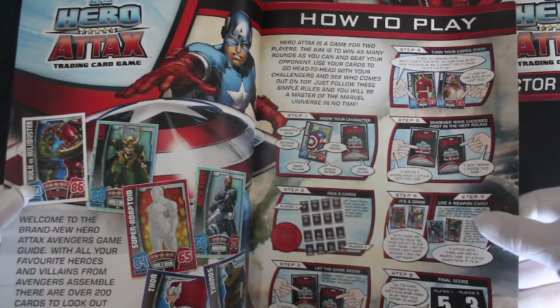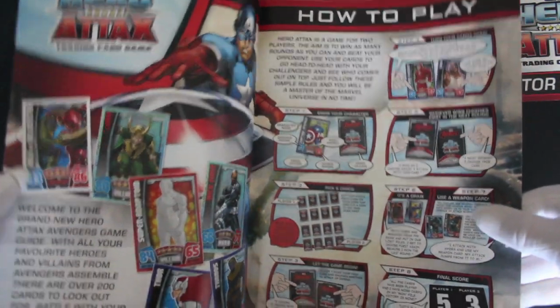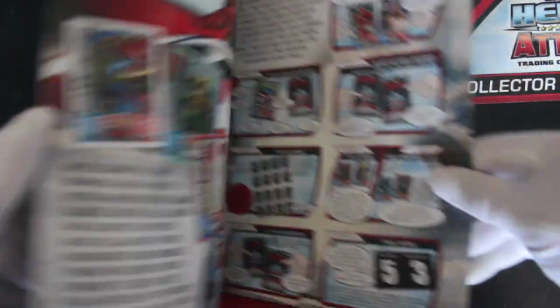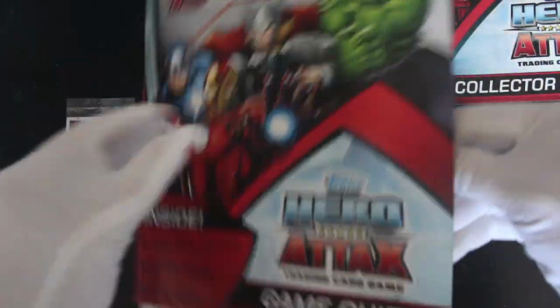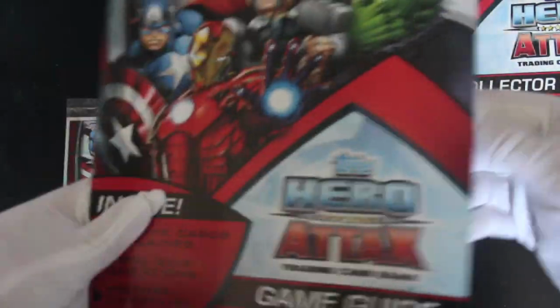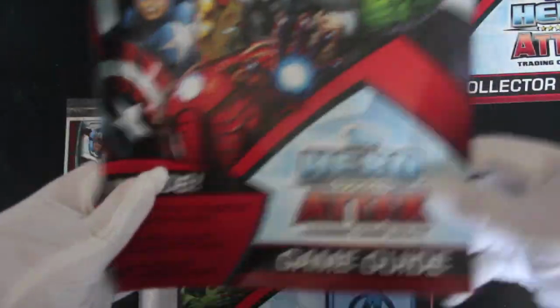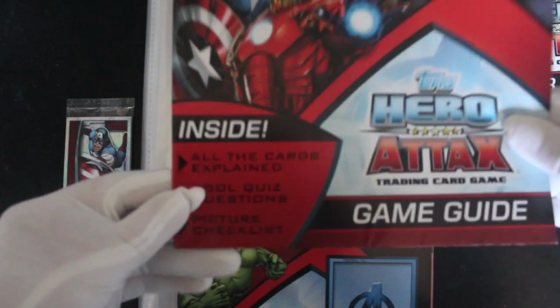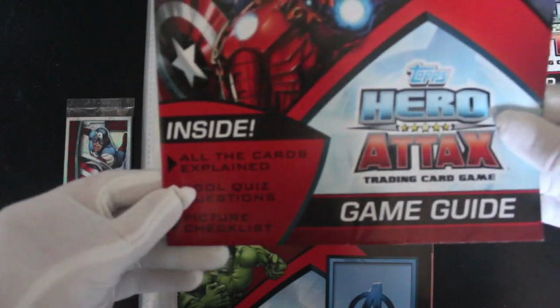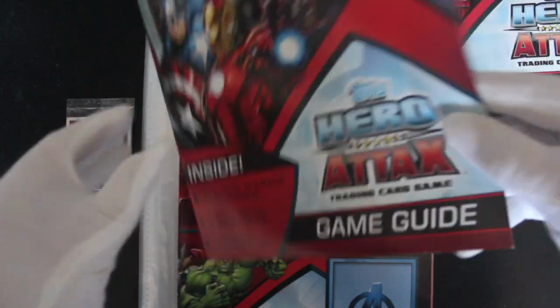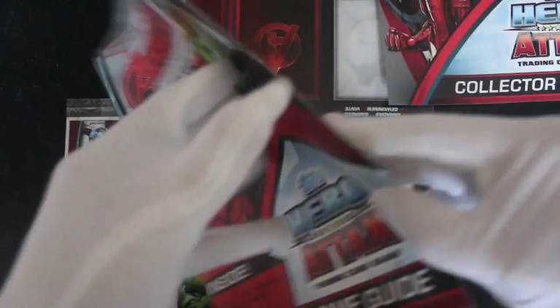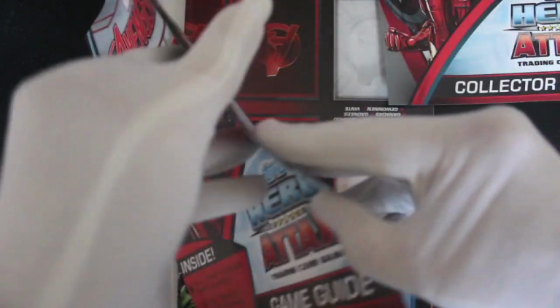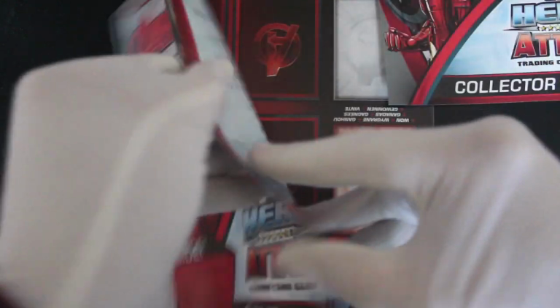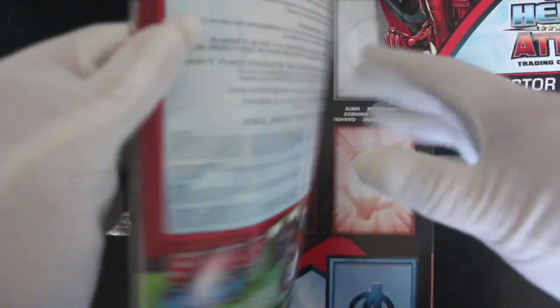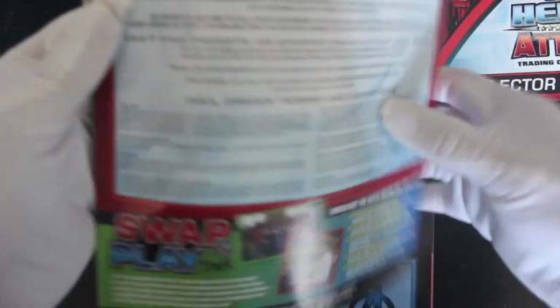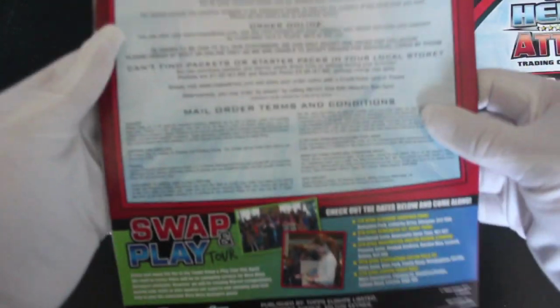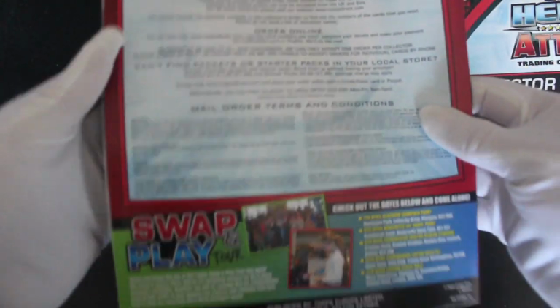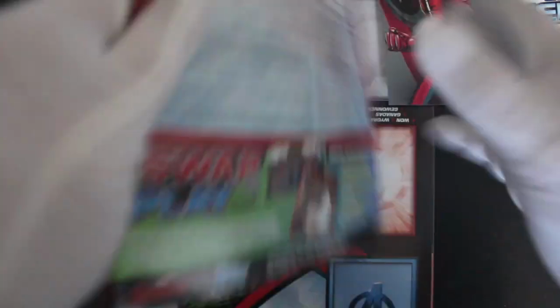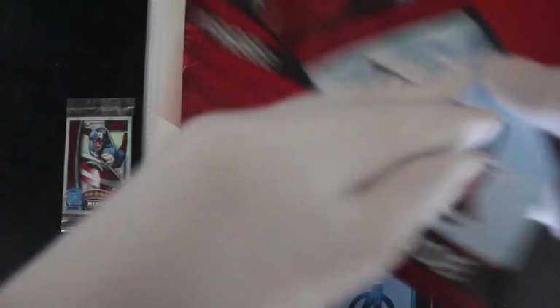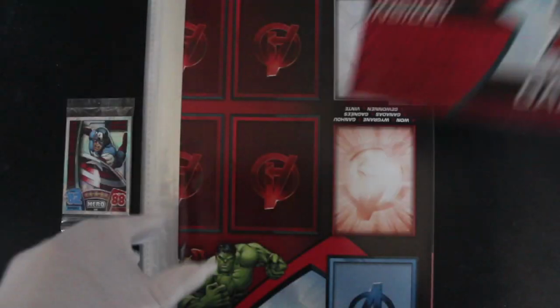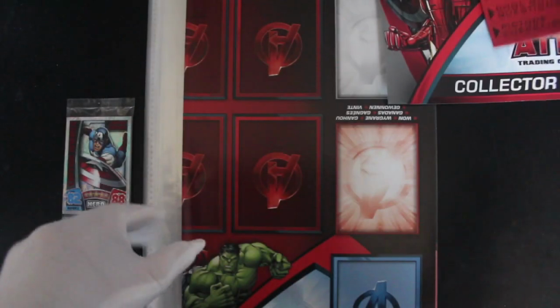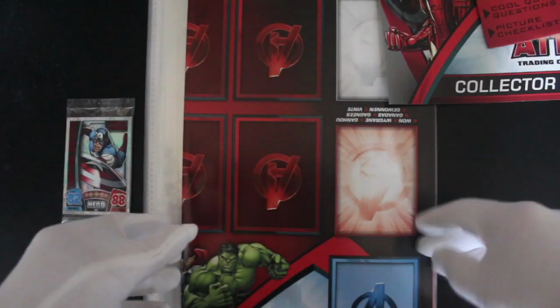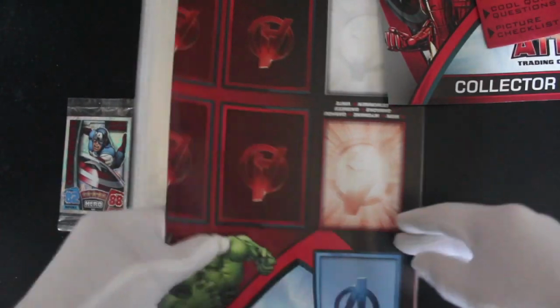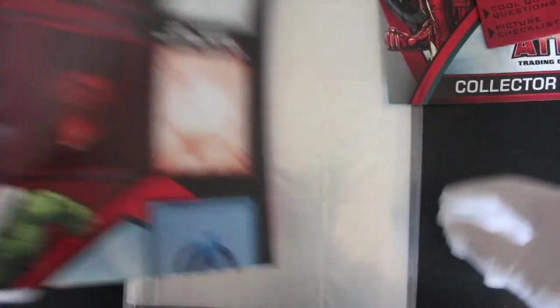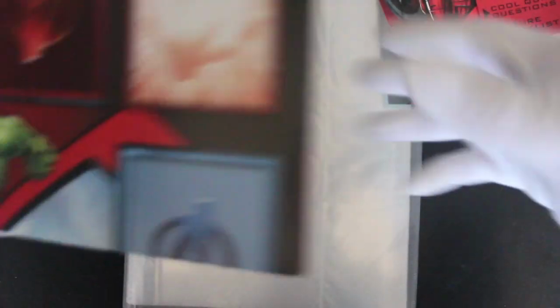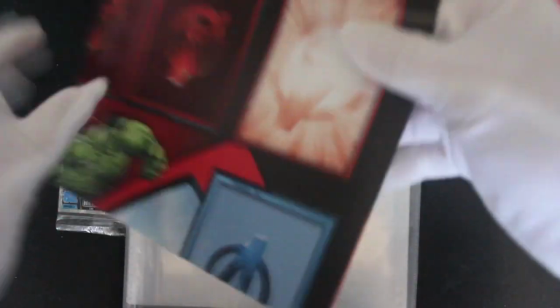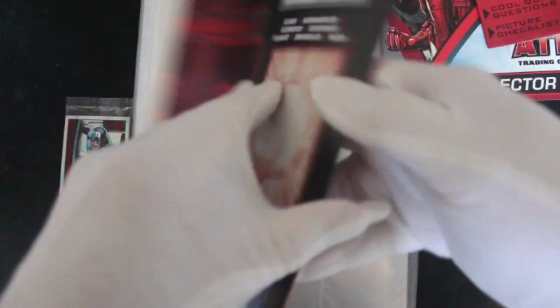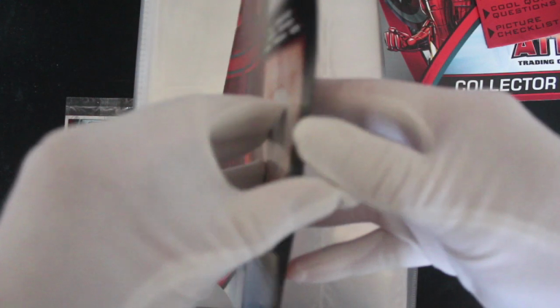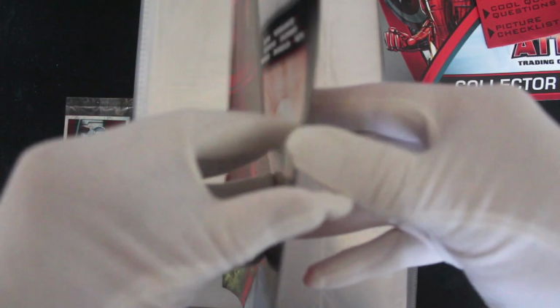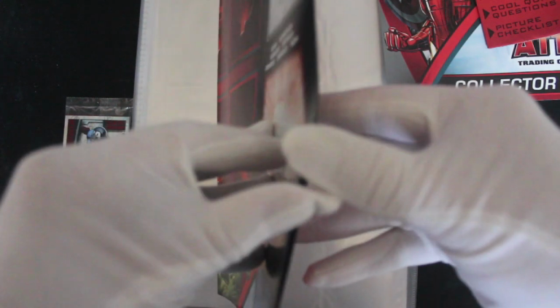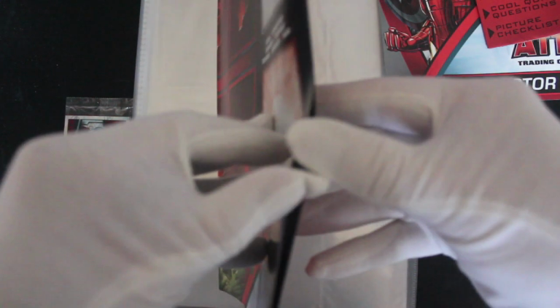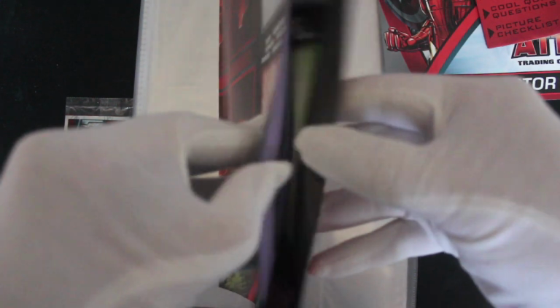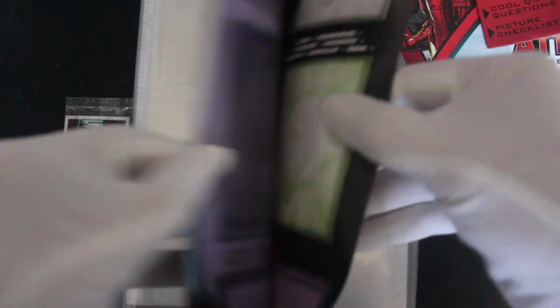How to play — so it's a Trading Card Game. We do a few of these on the channel obviously. Let's see what else we've got. We've got a poster.